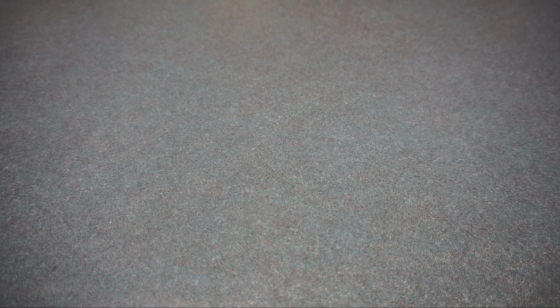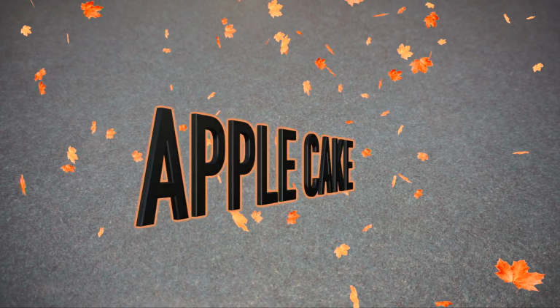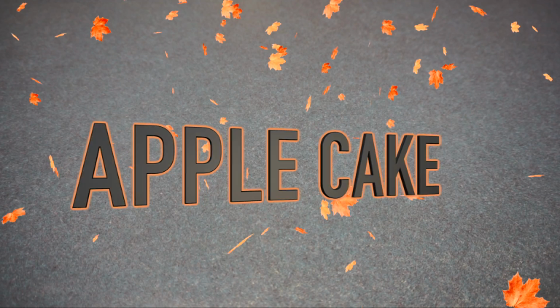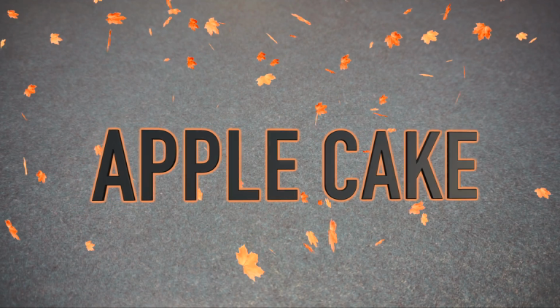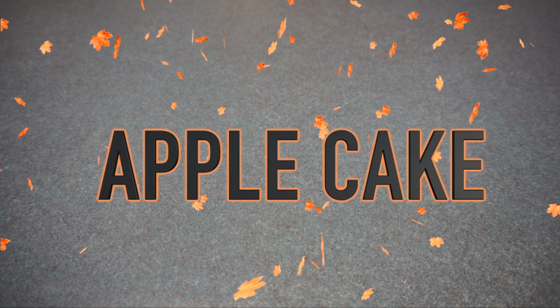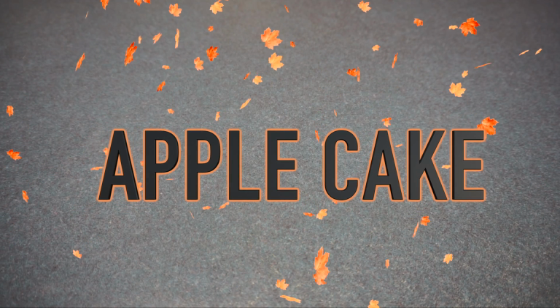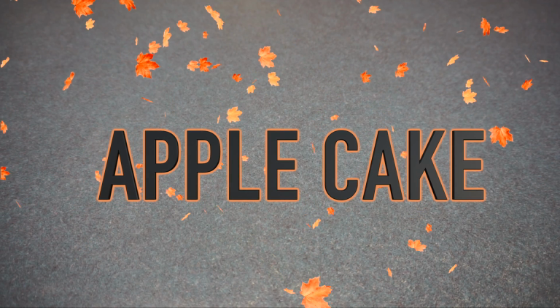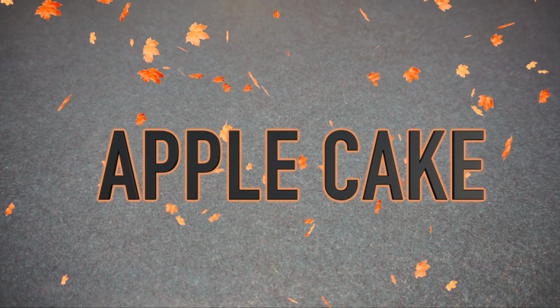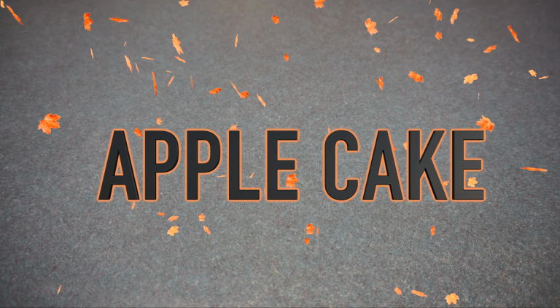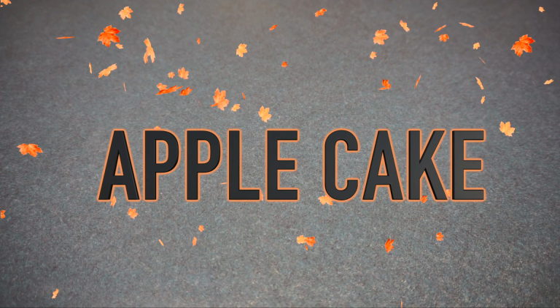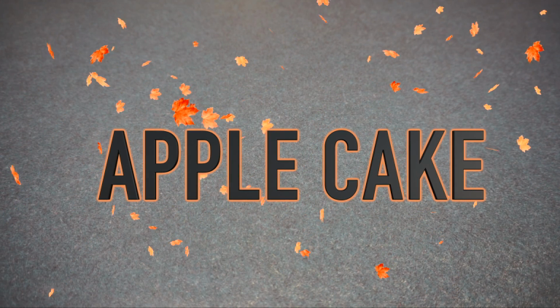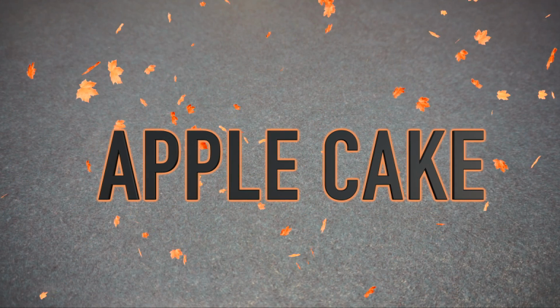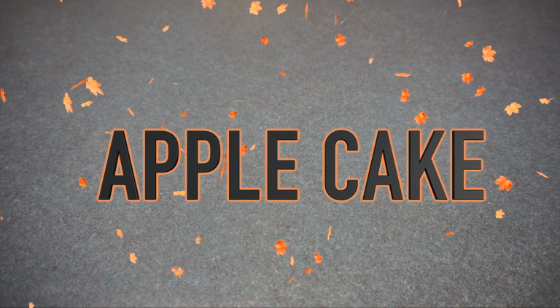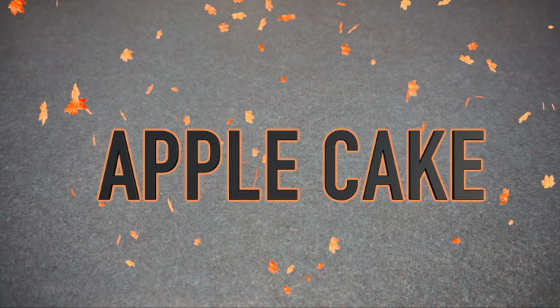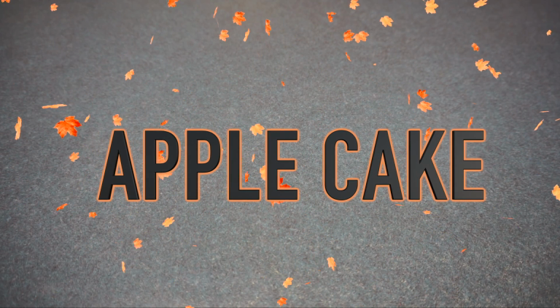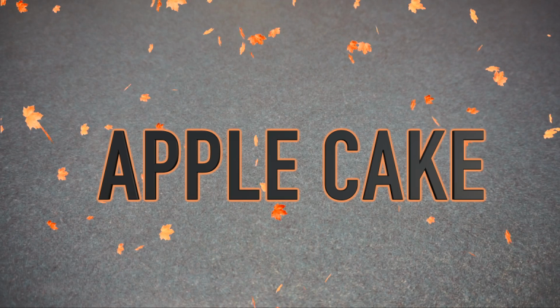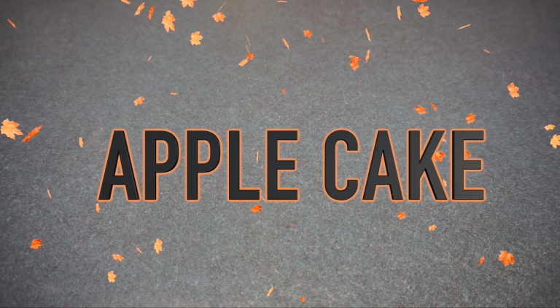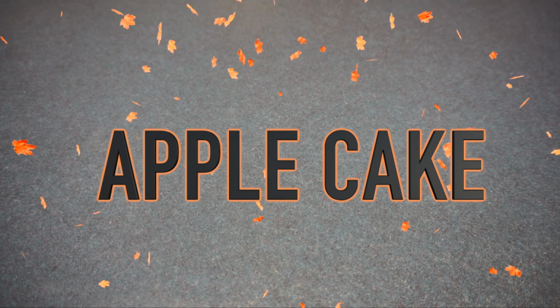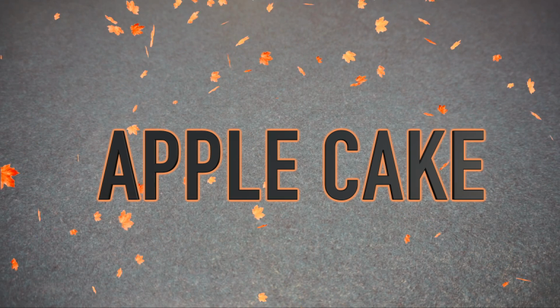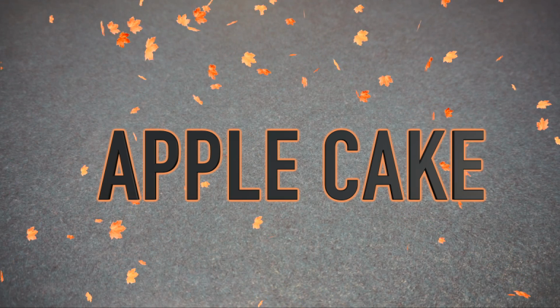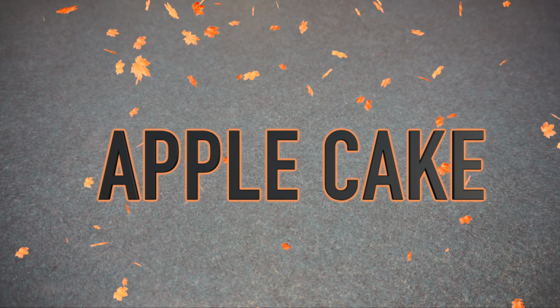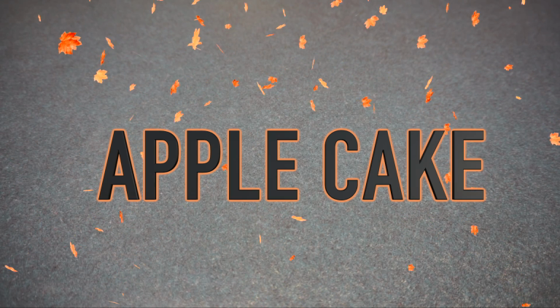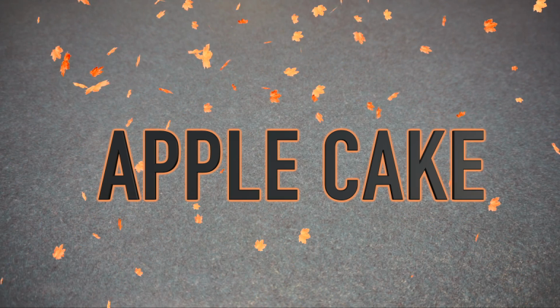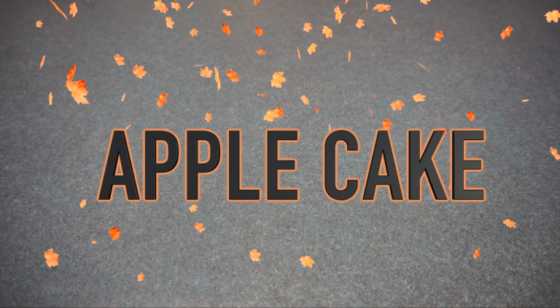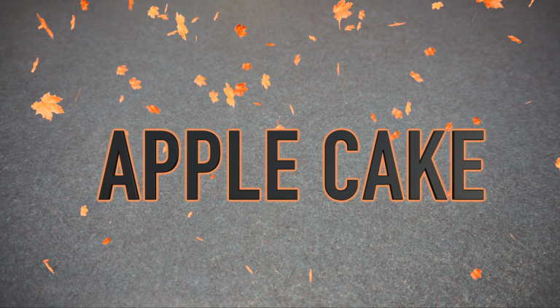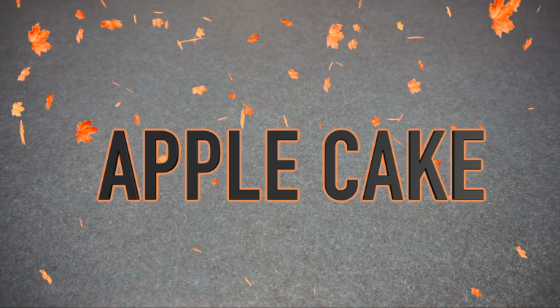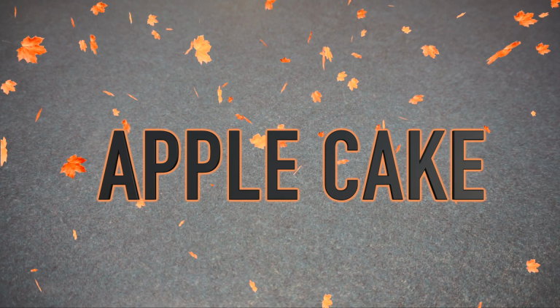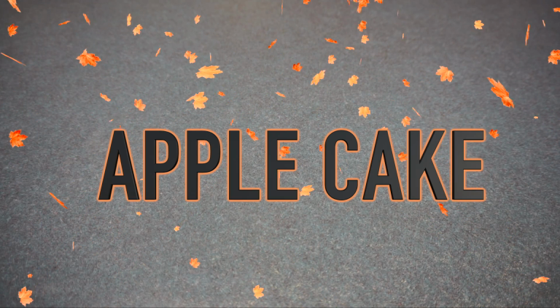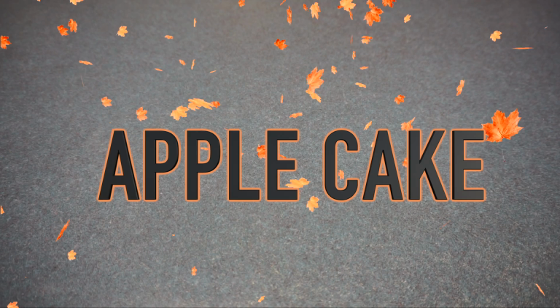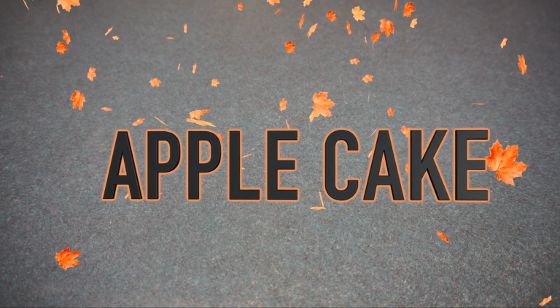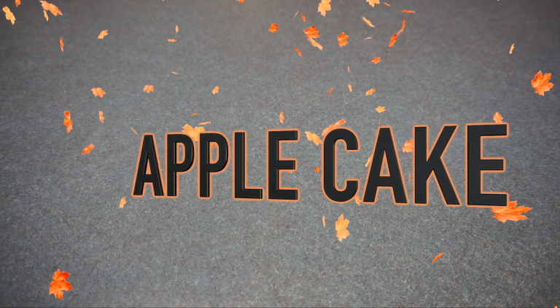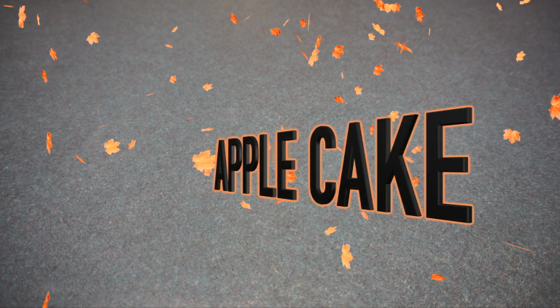Hi guys, welcome back to my channel. In today's video I am going to be making apple cake. This is a quick and easy homemade fresh apple cake that is moist, sweet, and delicious. Let's get started.